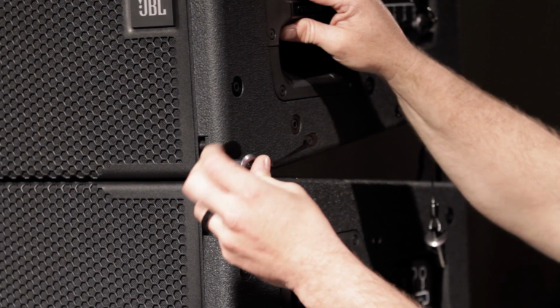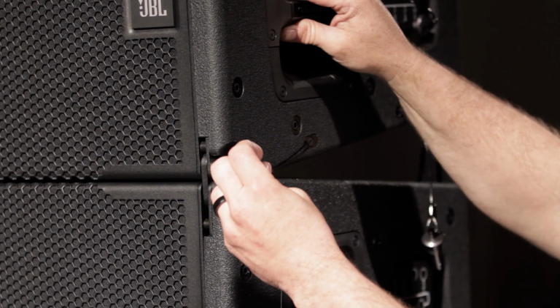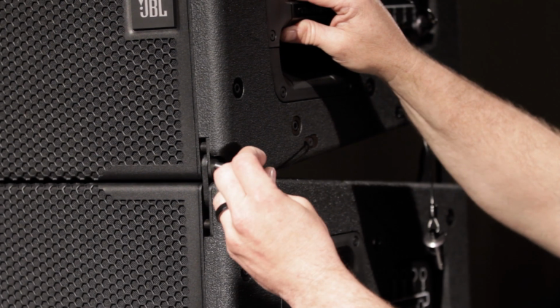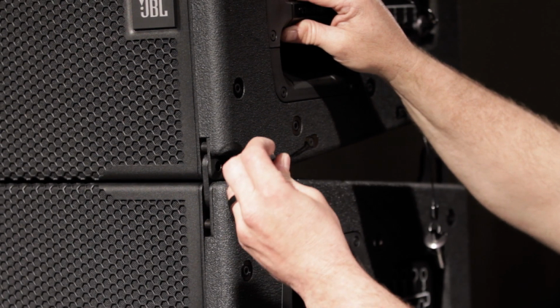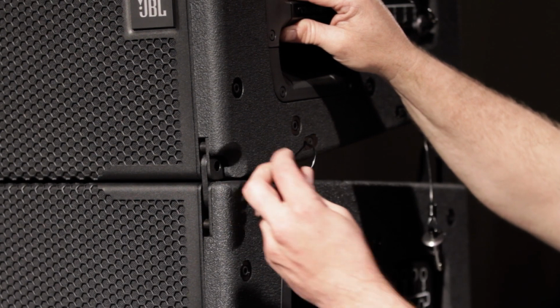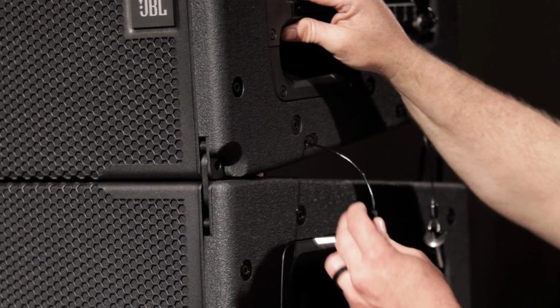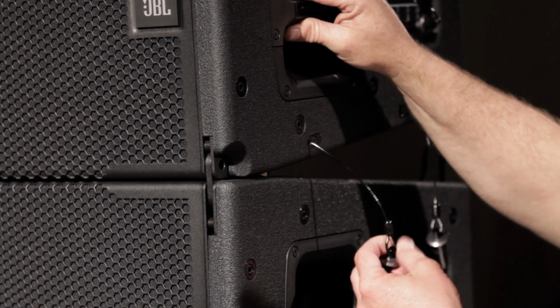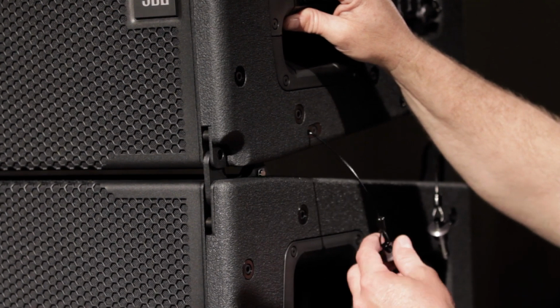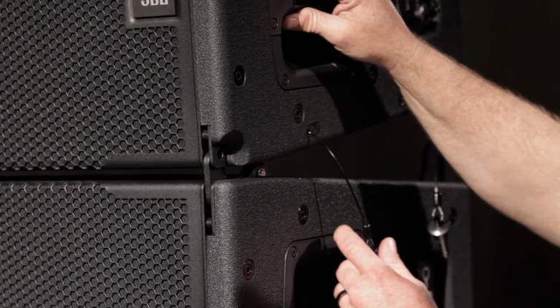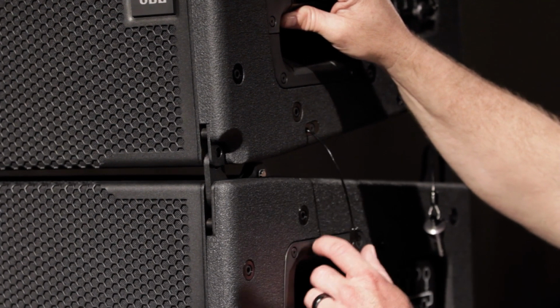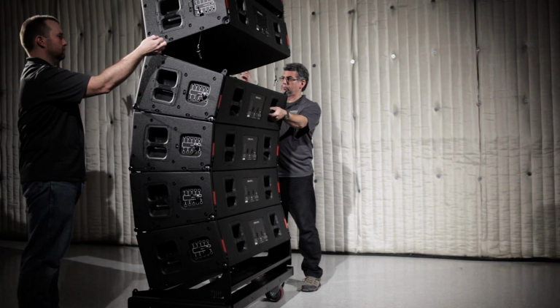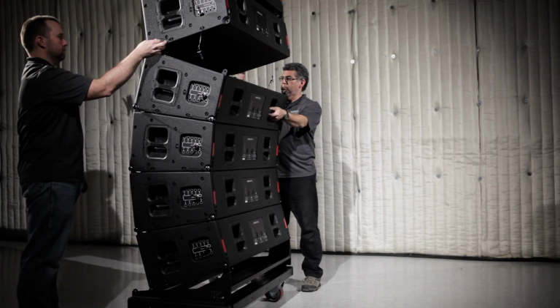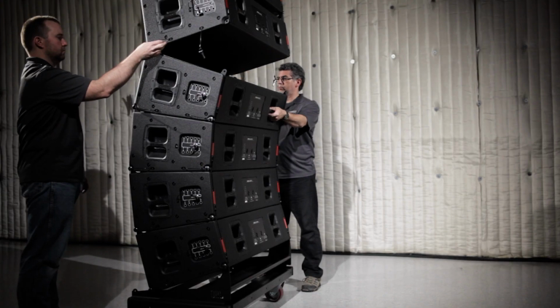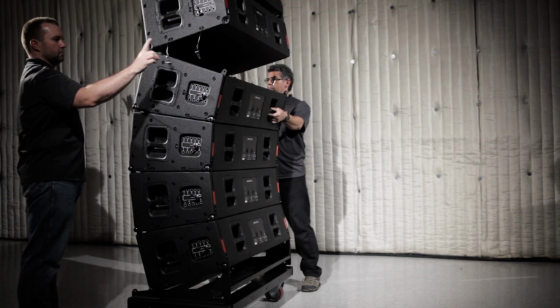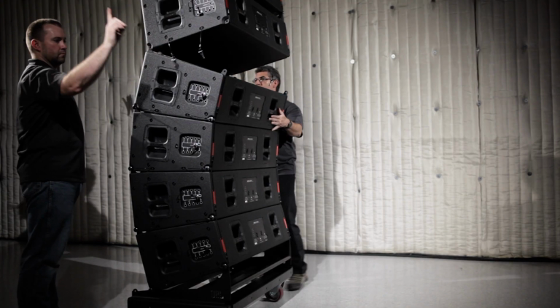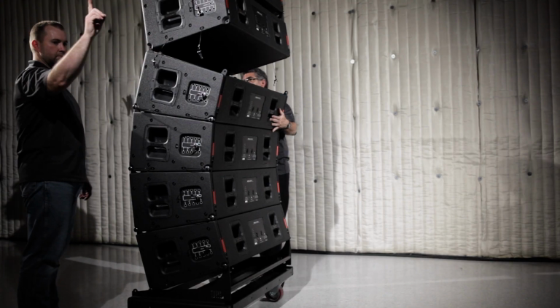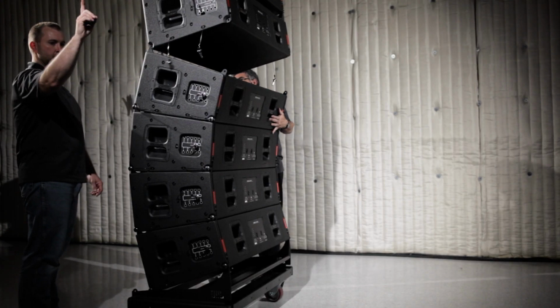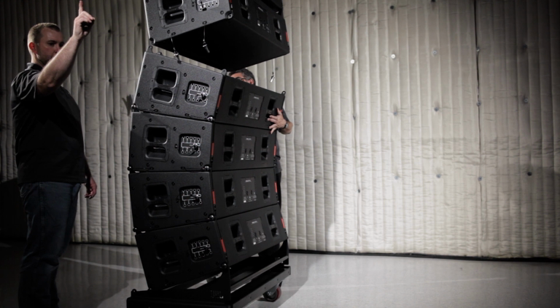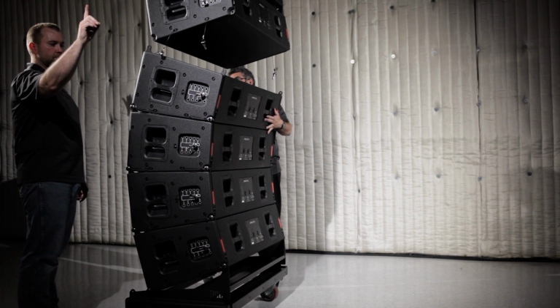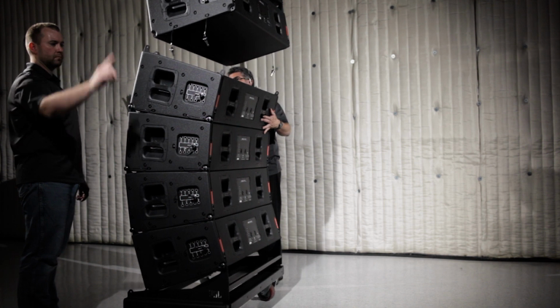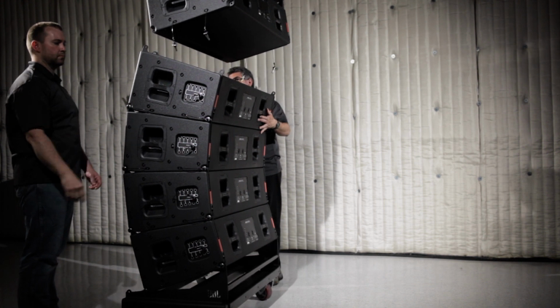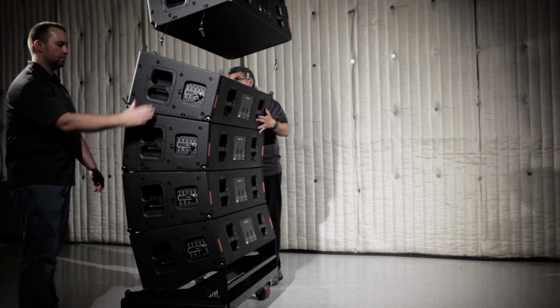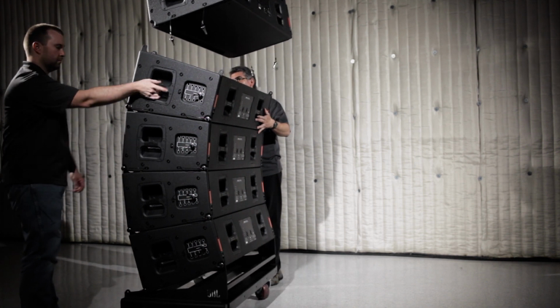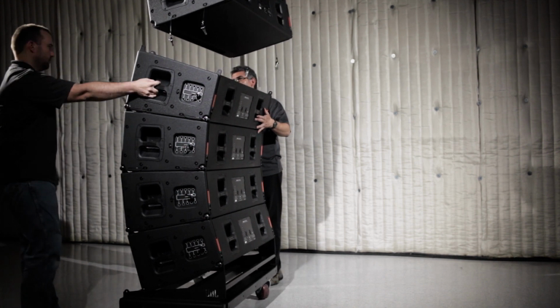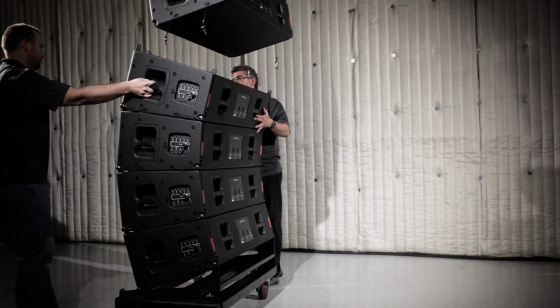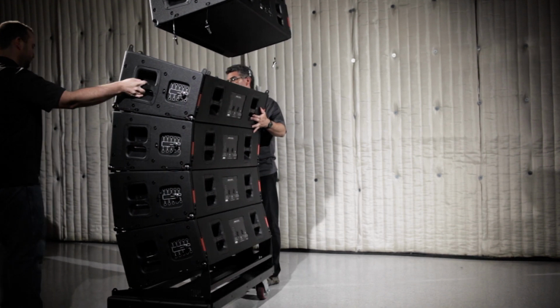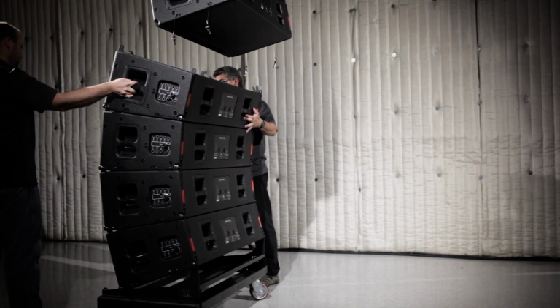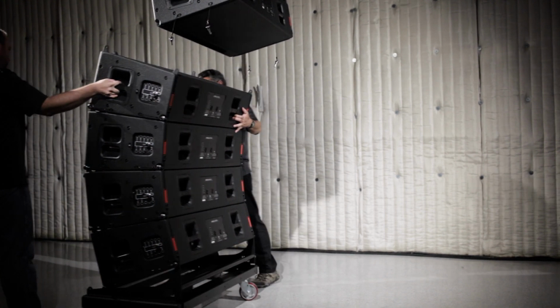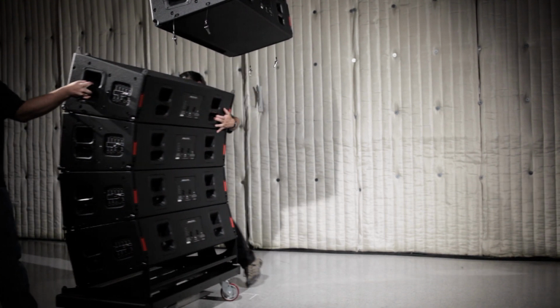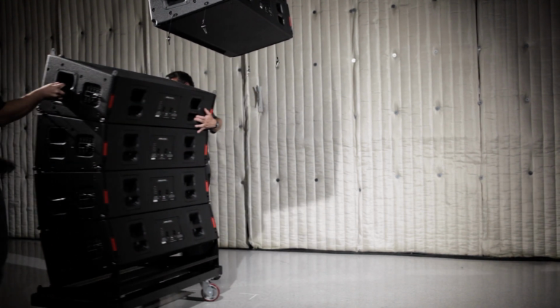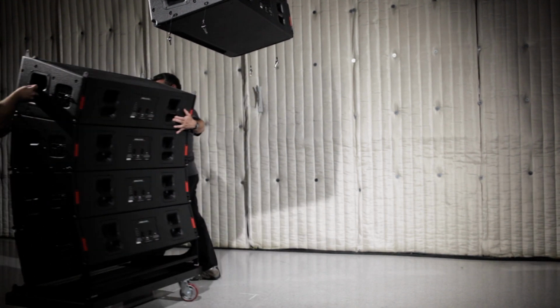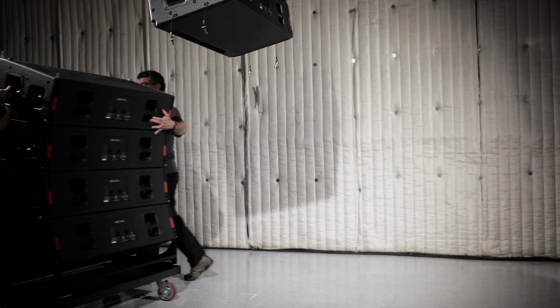Once all four wheels are on the ground and weight is resting on the front QRPs, remove them to separate the carted speakers from the suspended array.